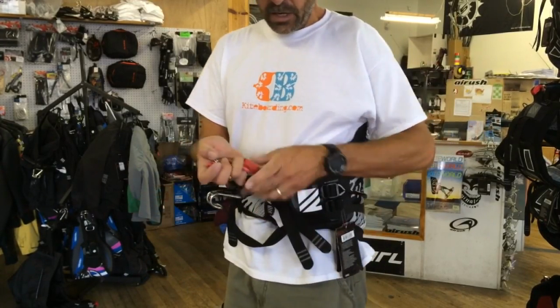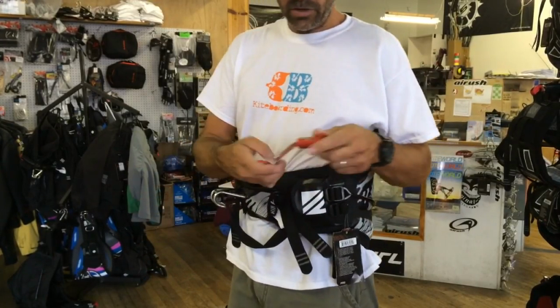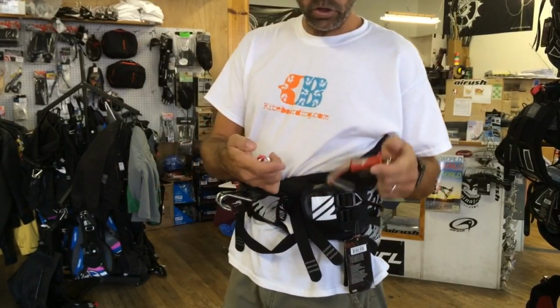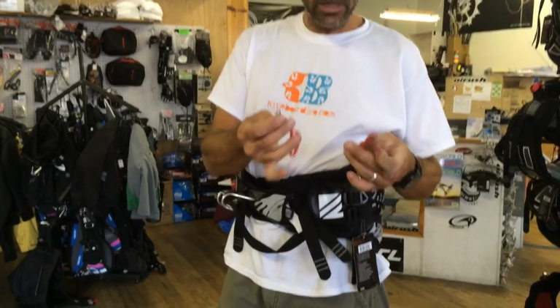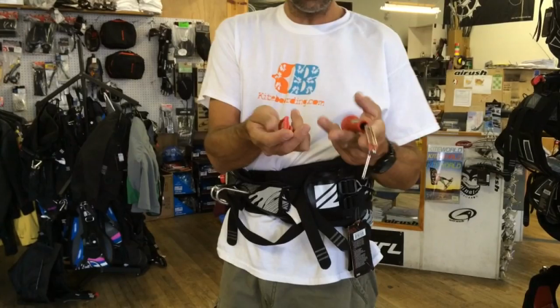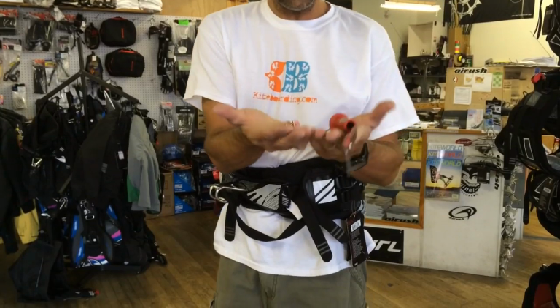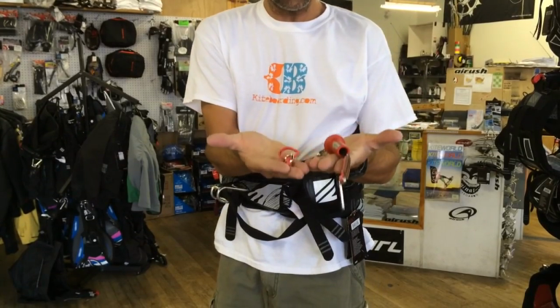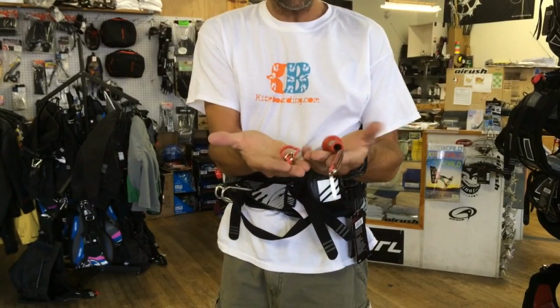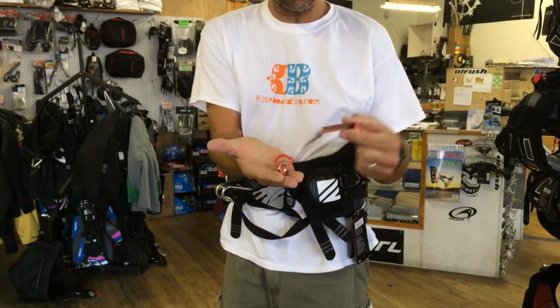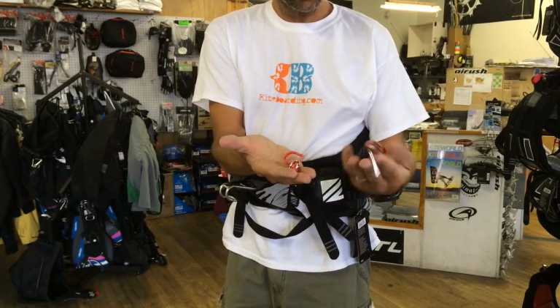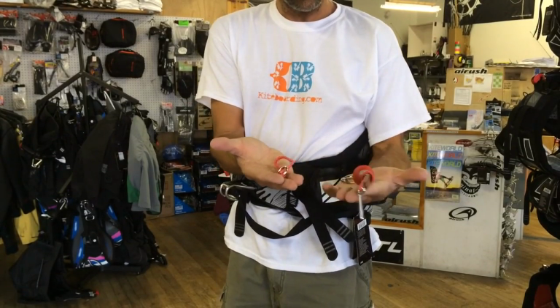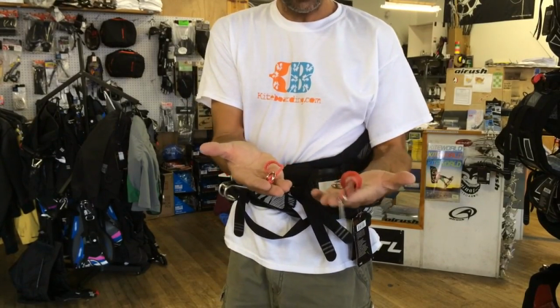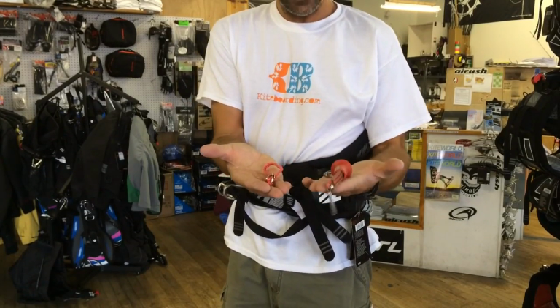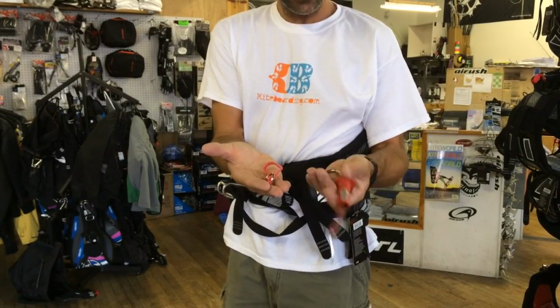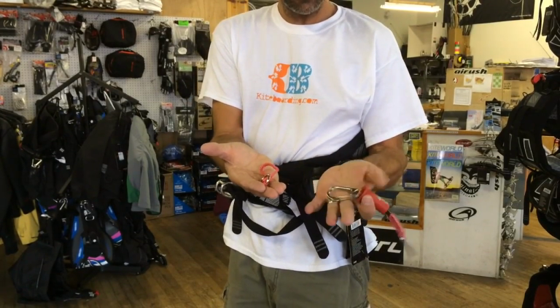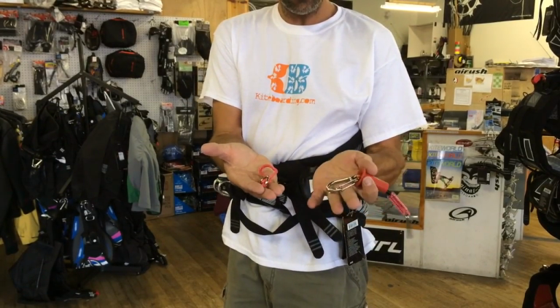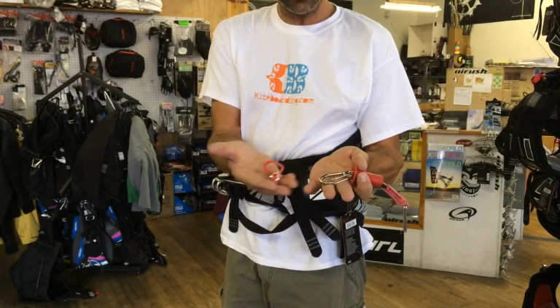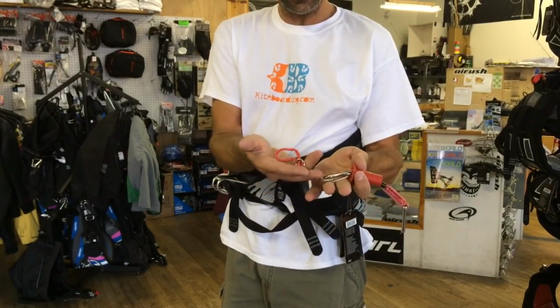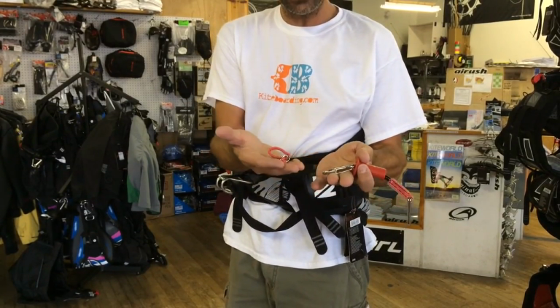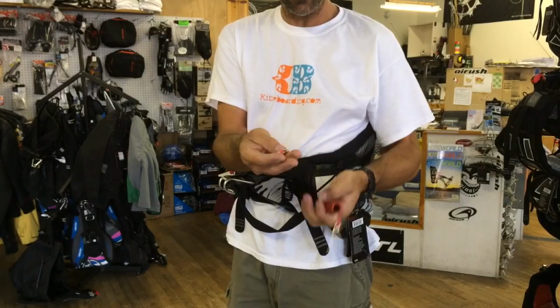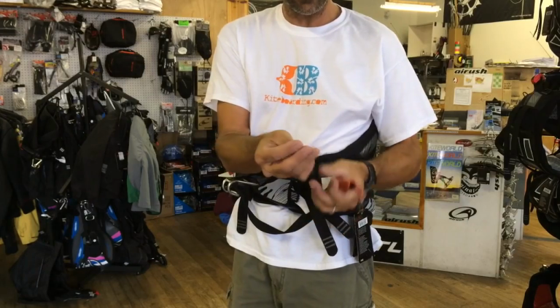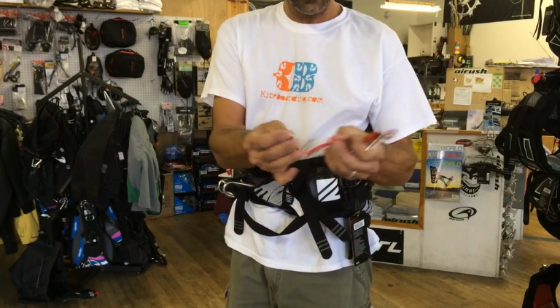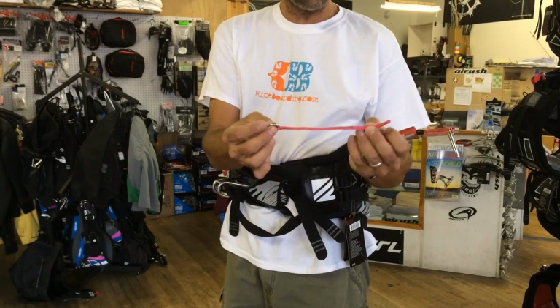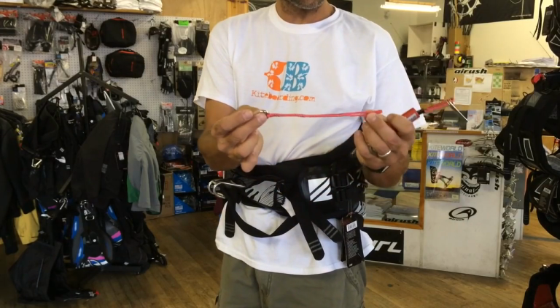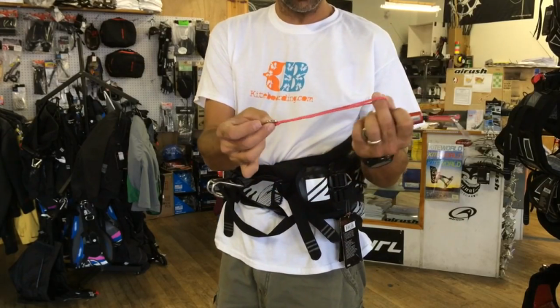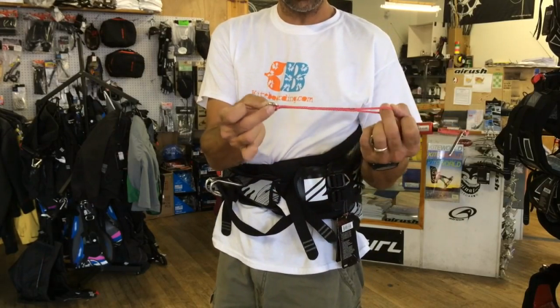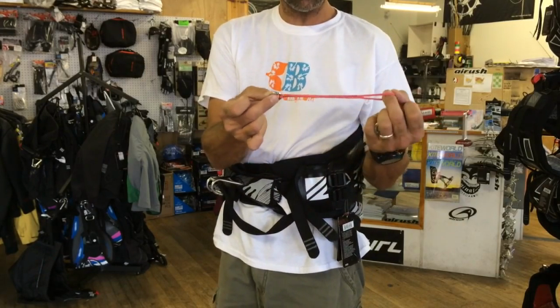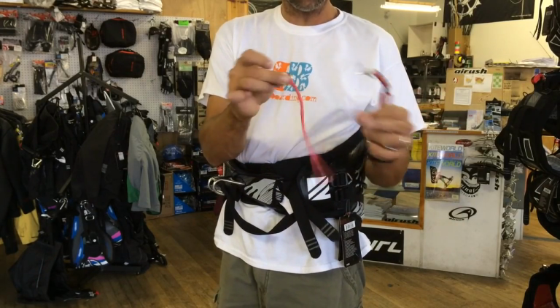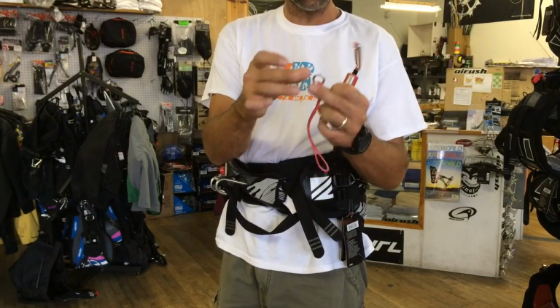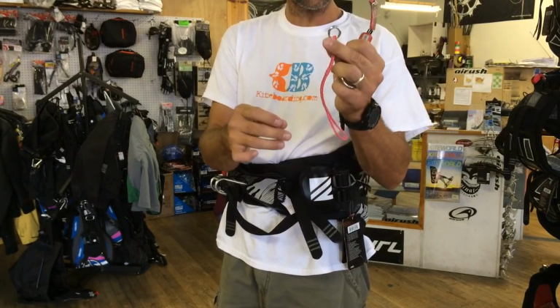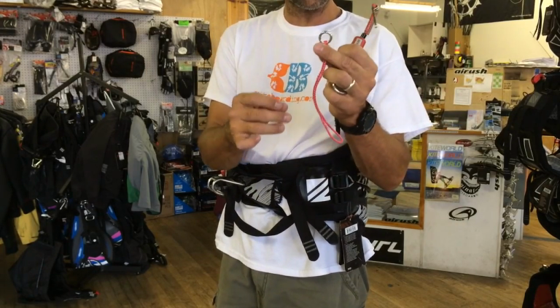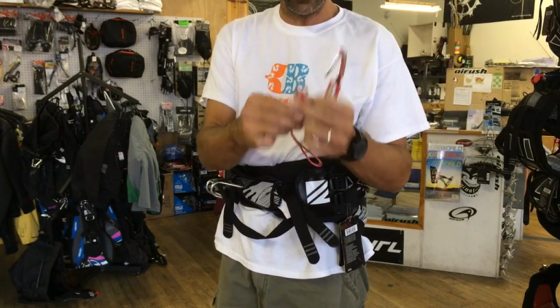Here's their new short leash. You can see how simple this is — you get the top hat and pin with the stainless steel carabiner, and then you get the short spectra cord with a stainless steel ring.